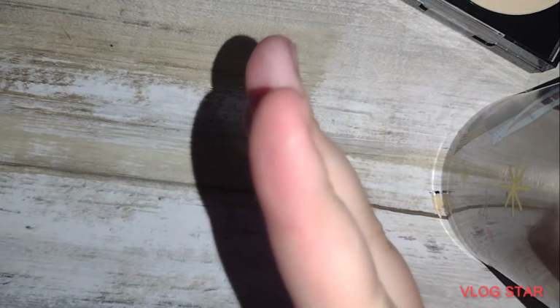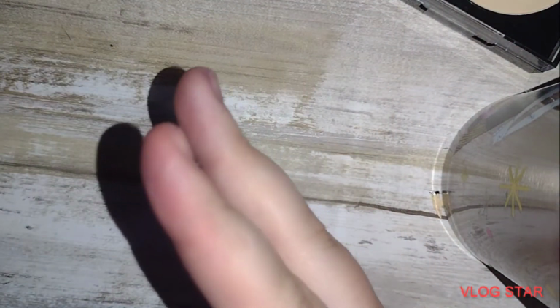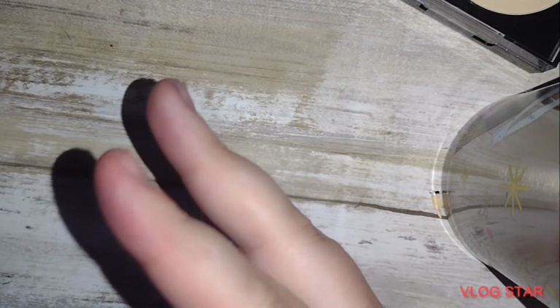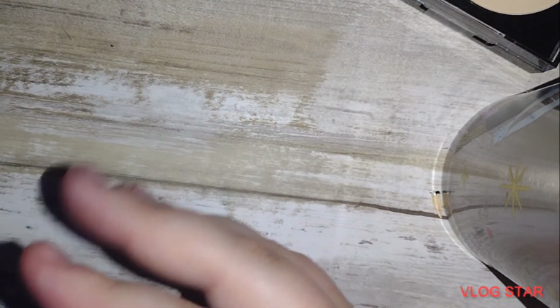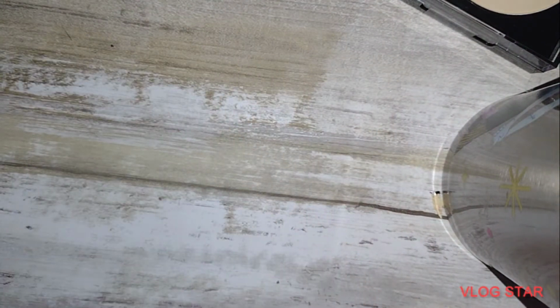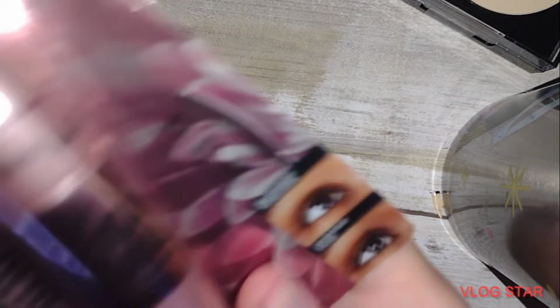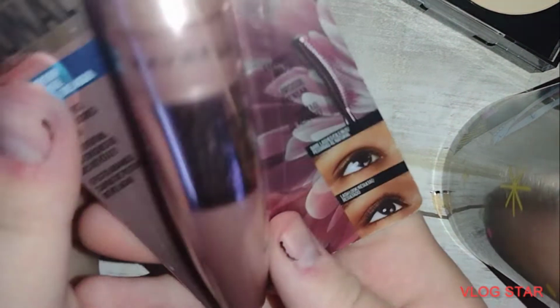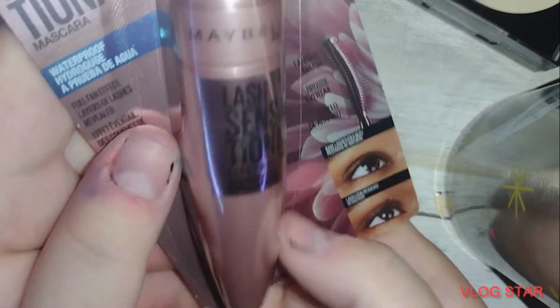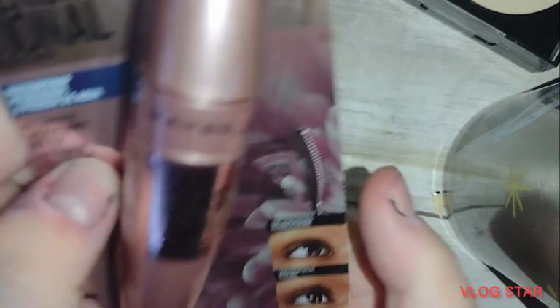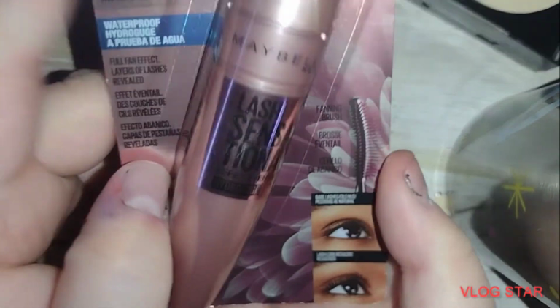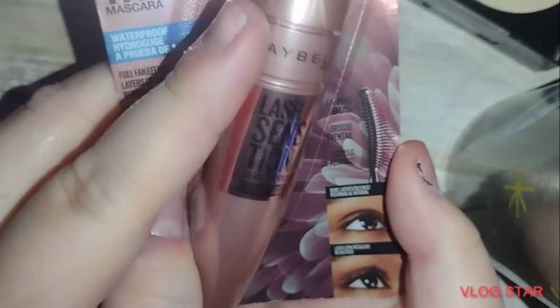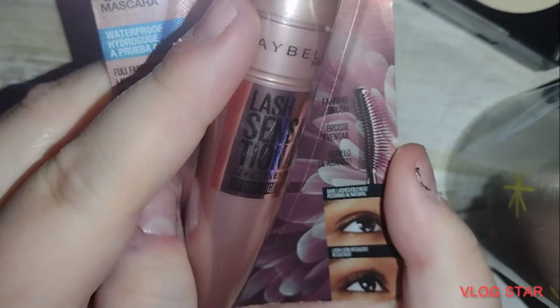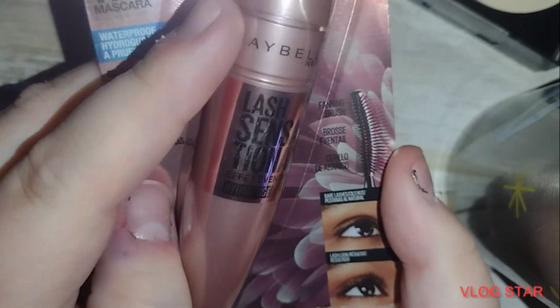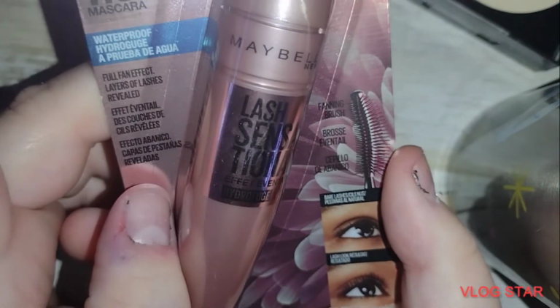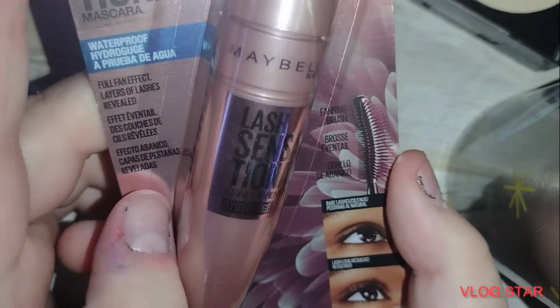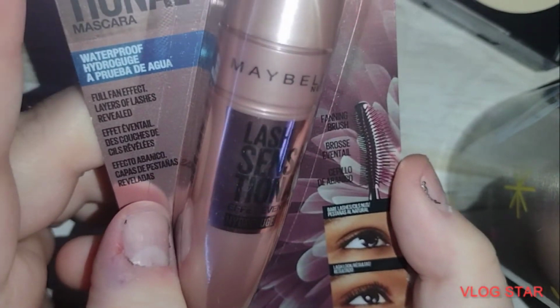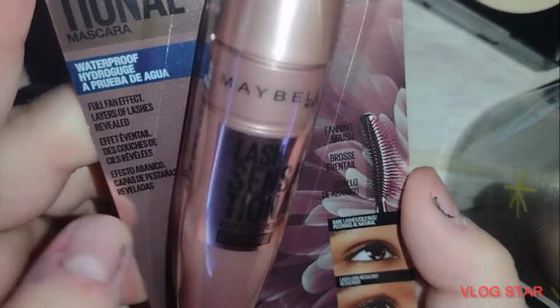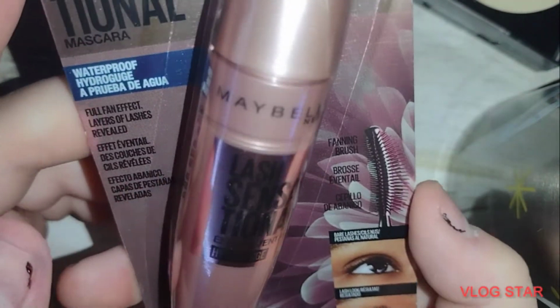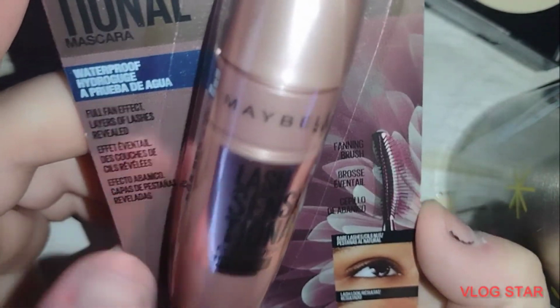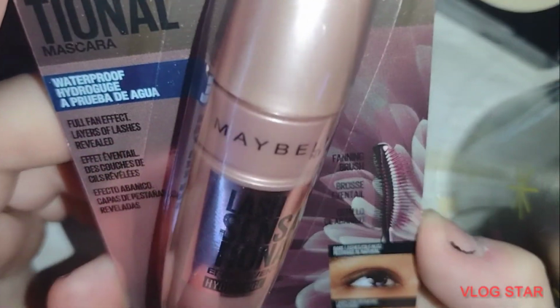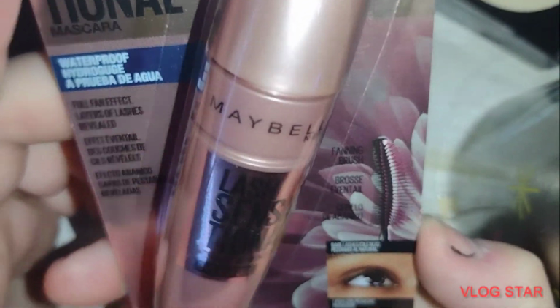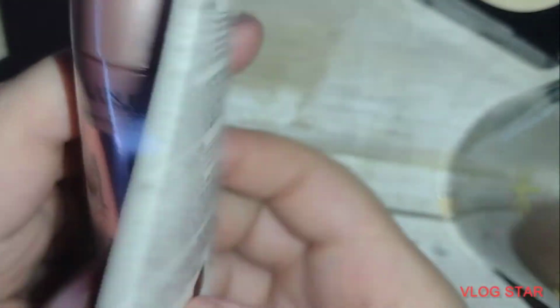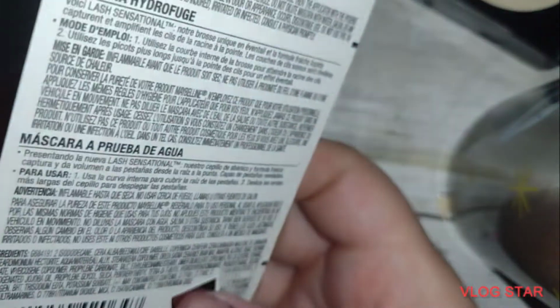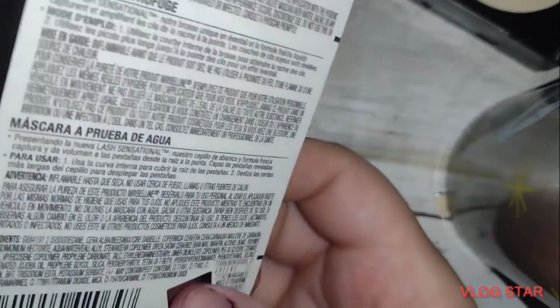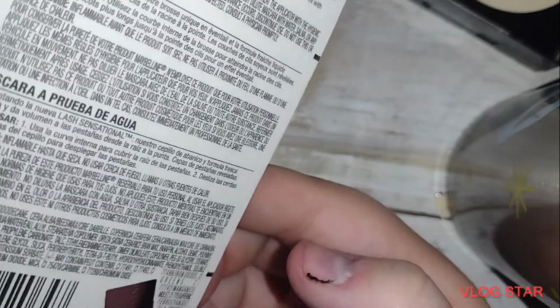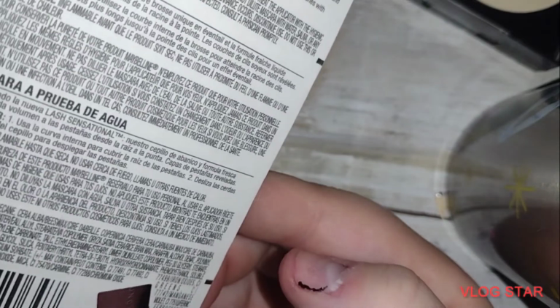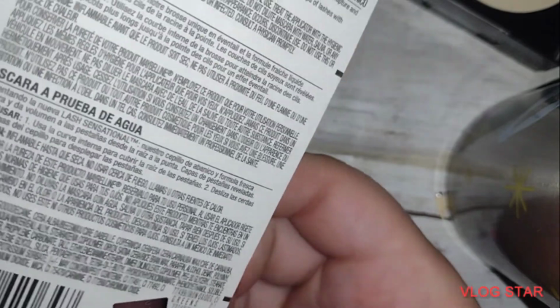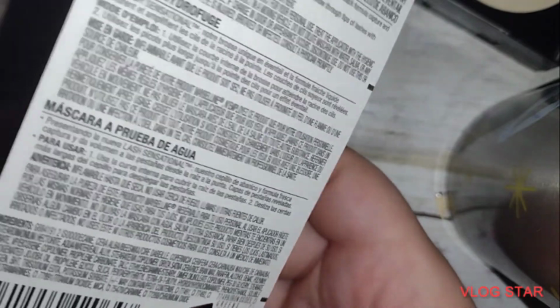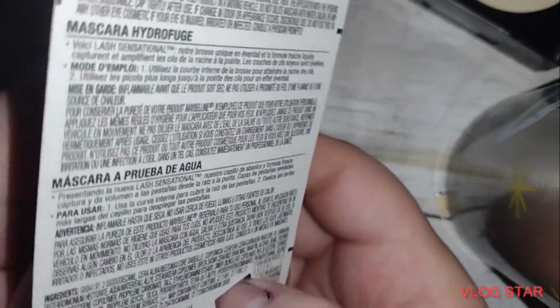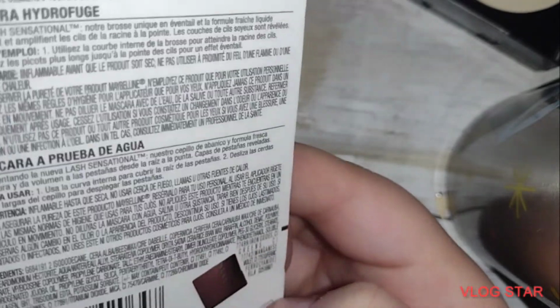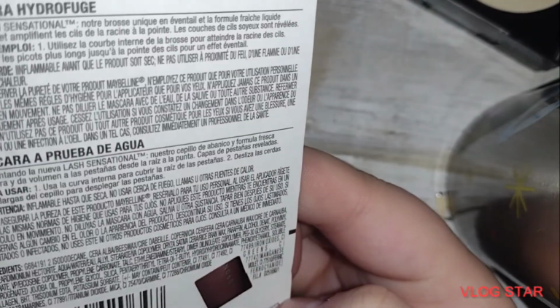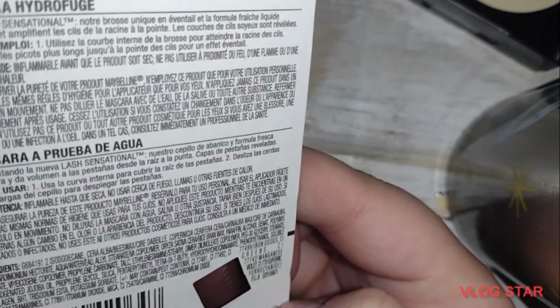This is my favorite — Maybelline's Lash Sensational. It's waterproof. Yeah, I don't know why it has that little part on it.